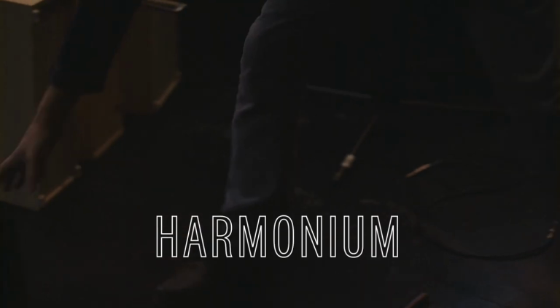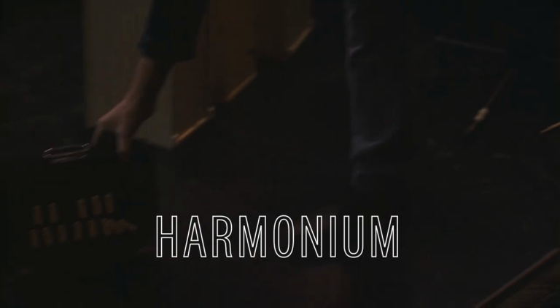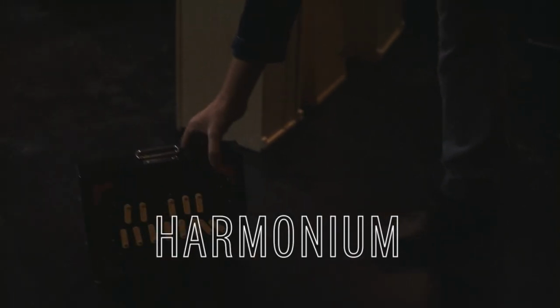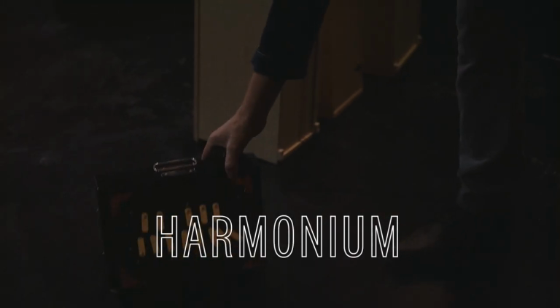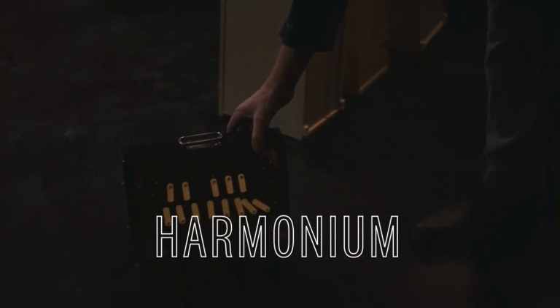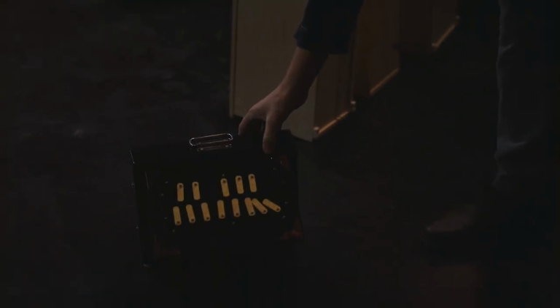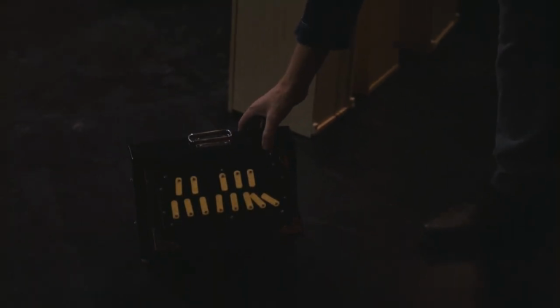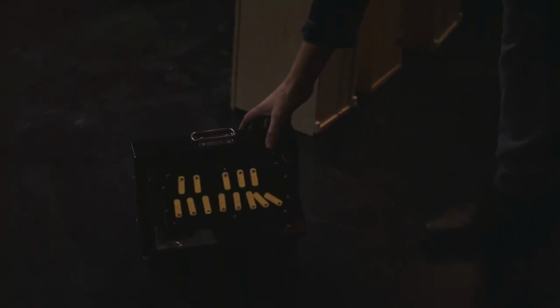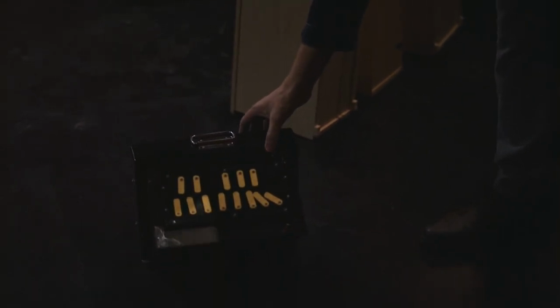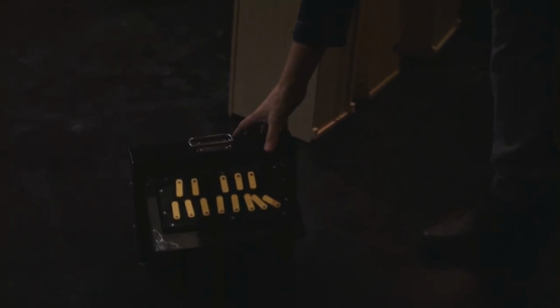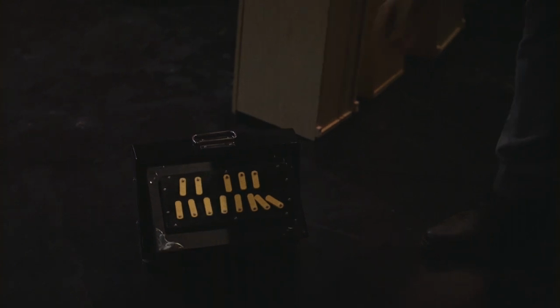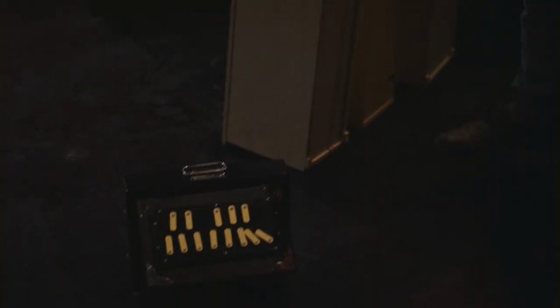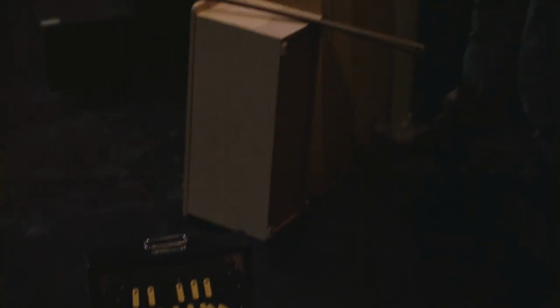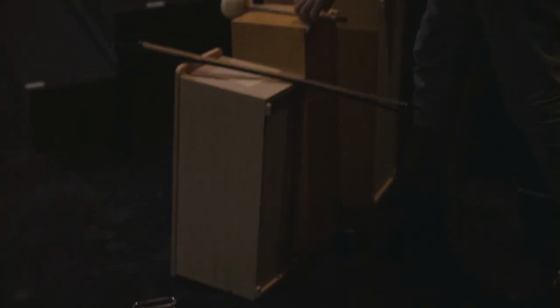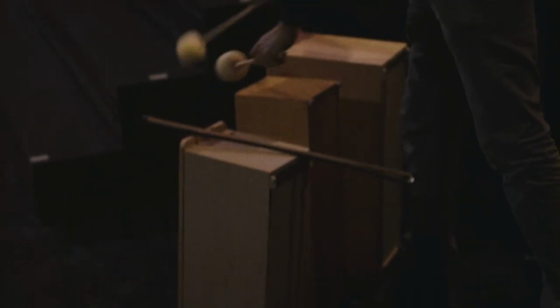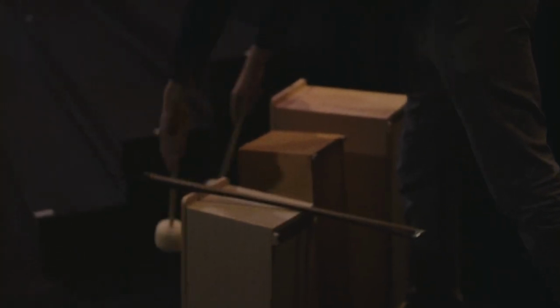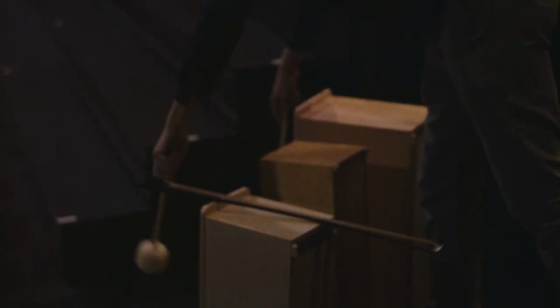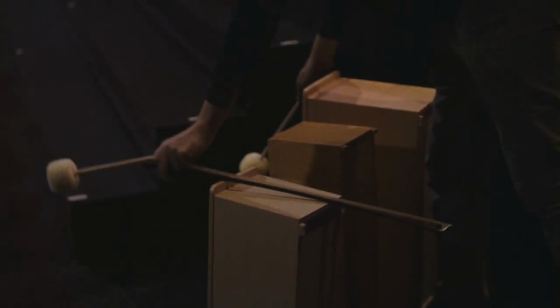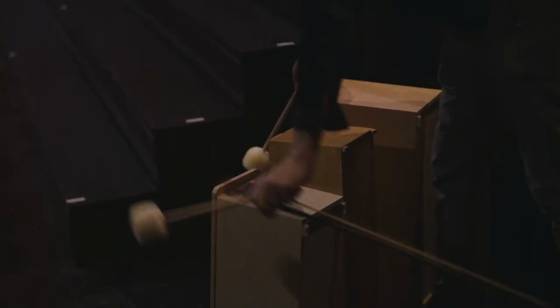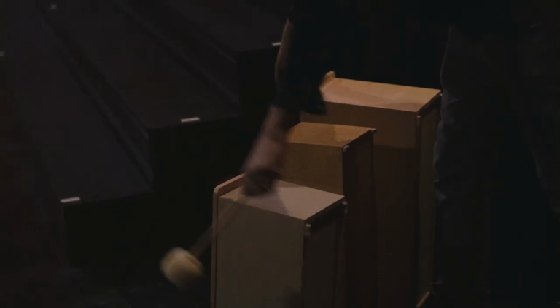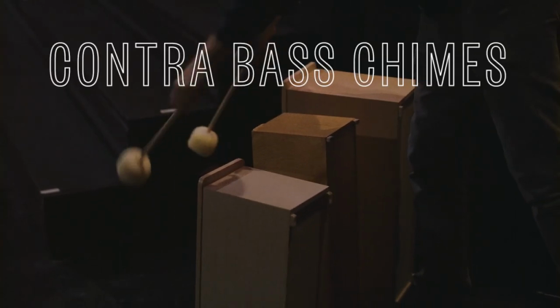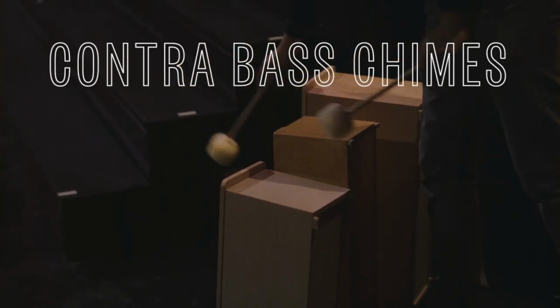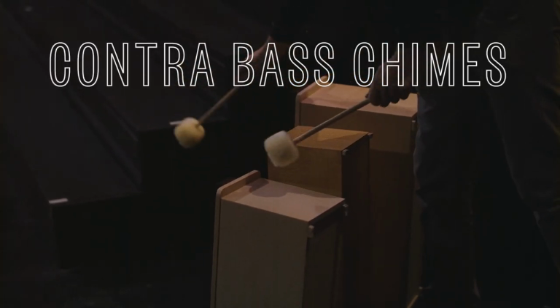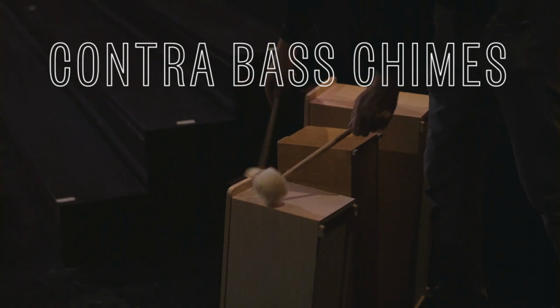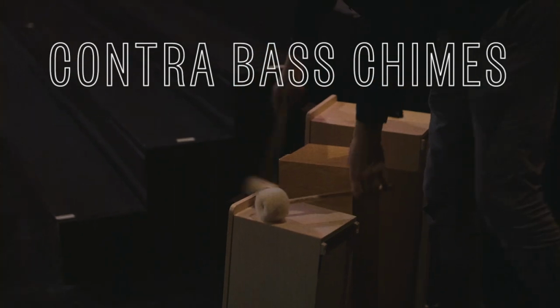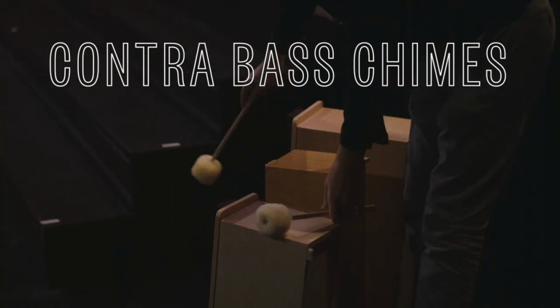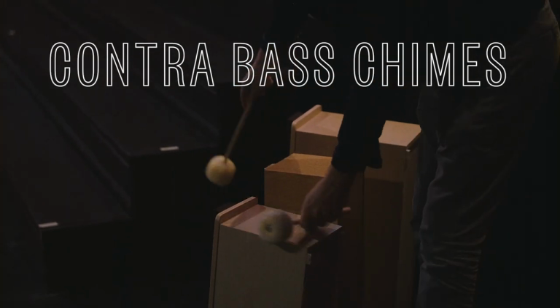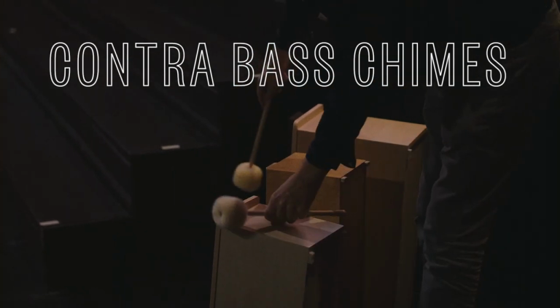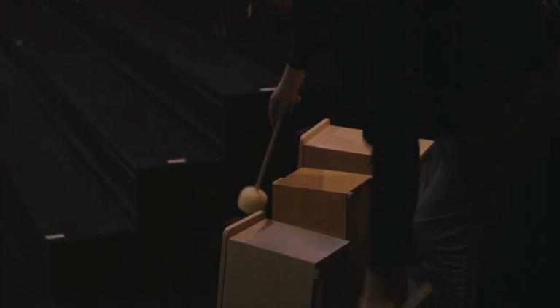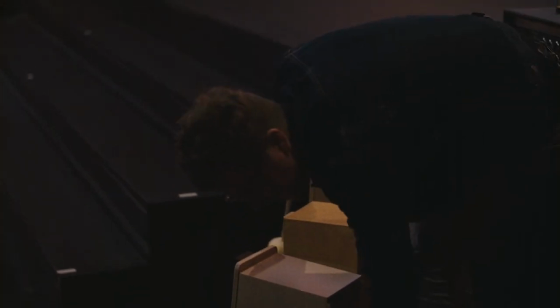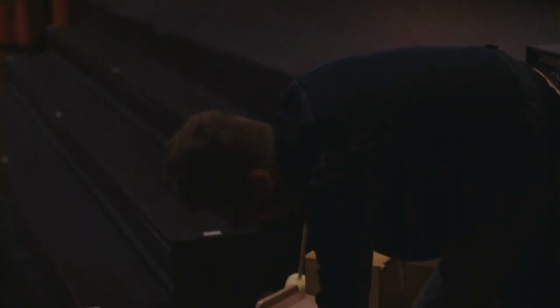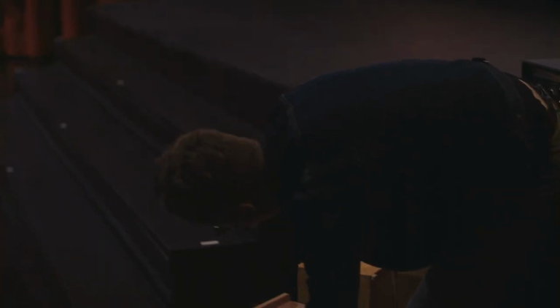Harmonium for cool creepy droney sounds. We got the contrabass chimes right here. You could get a good horror sound just with these.